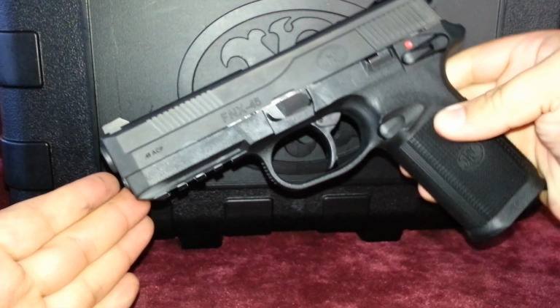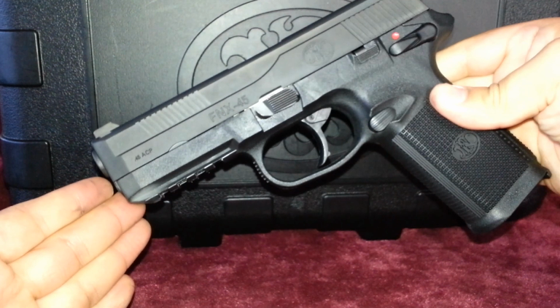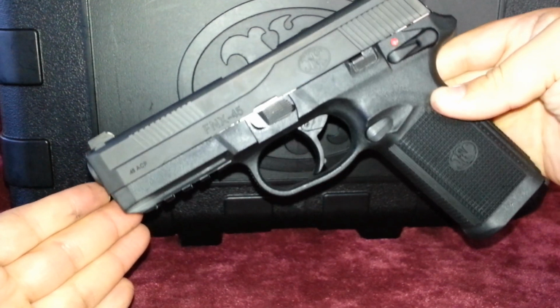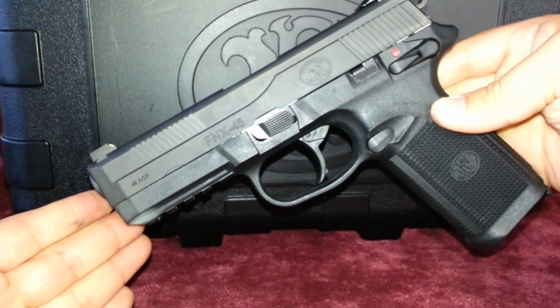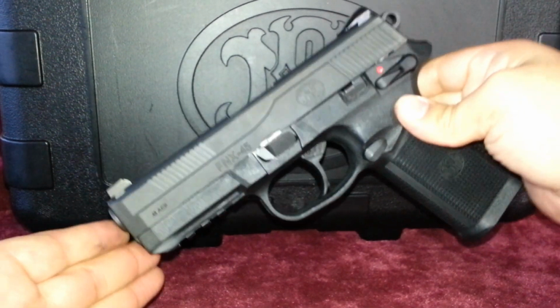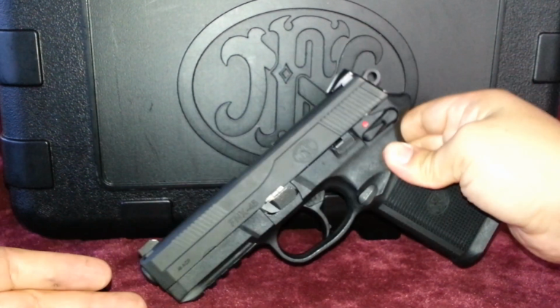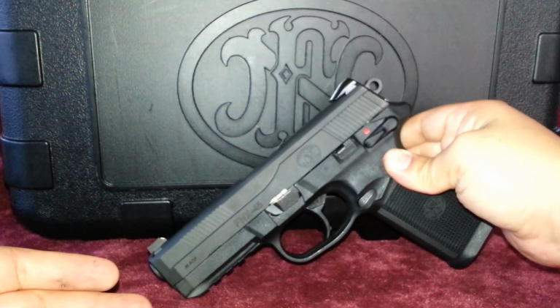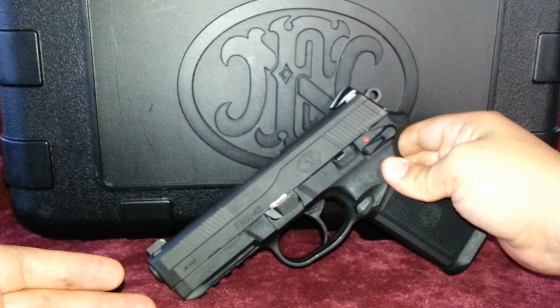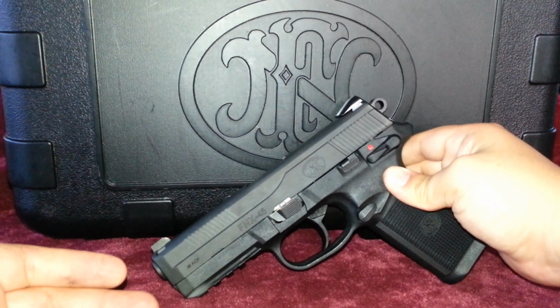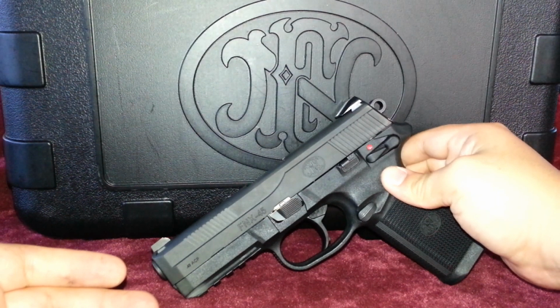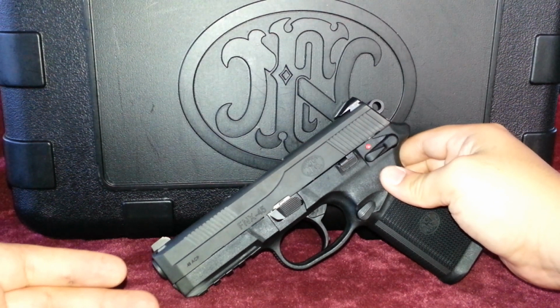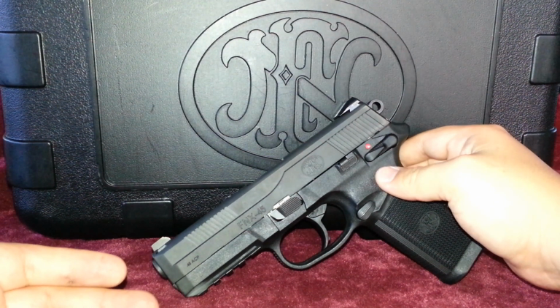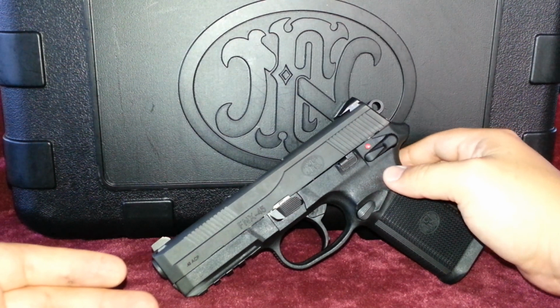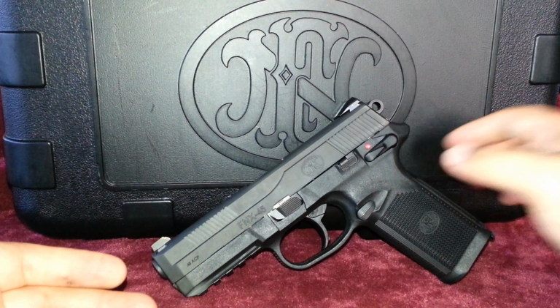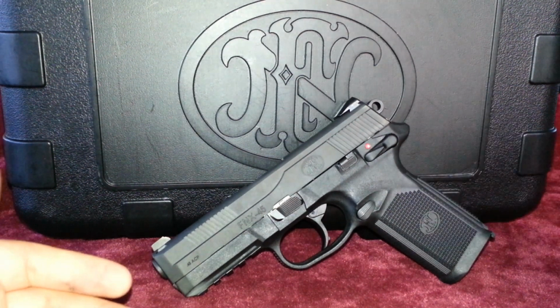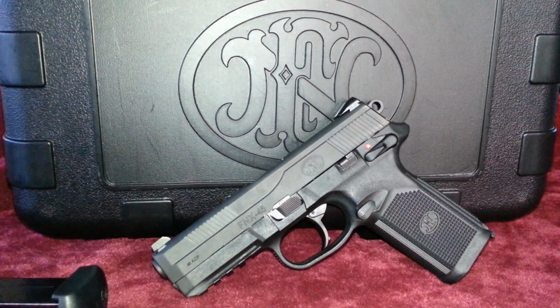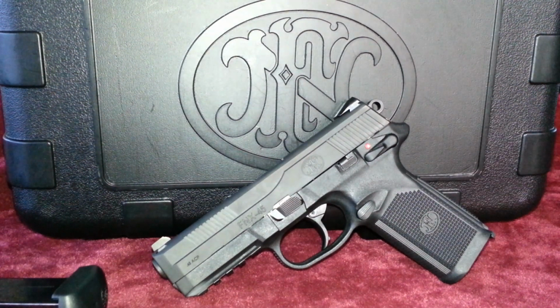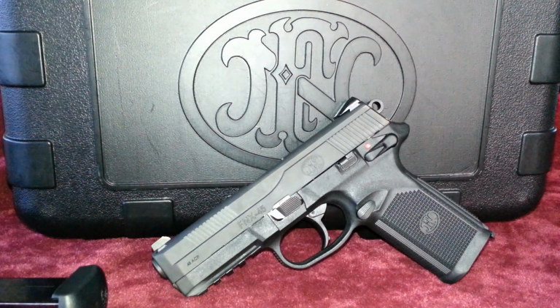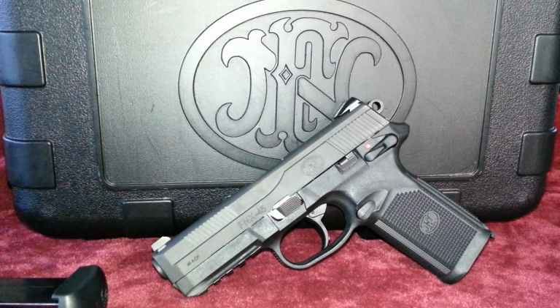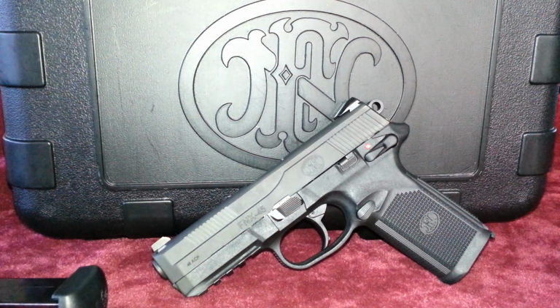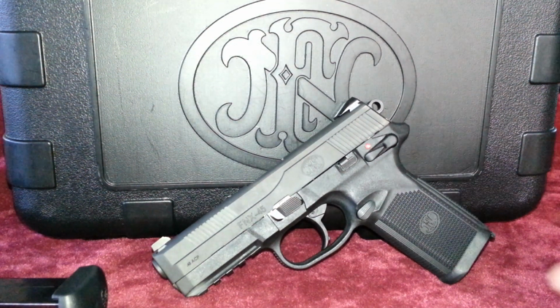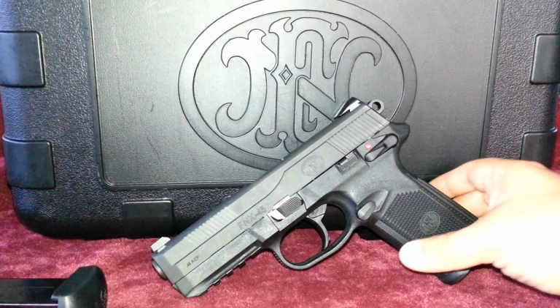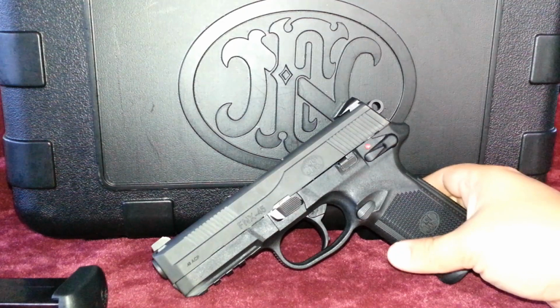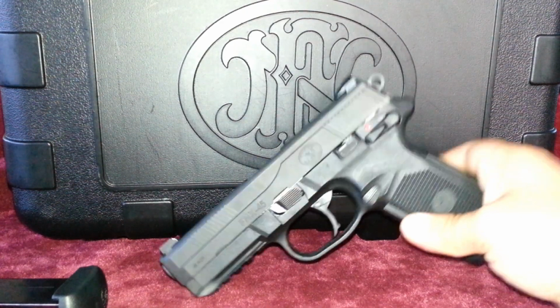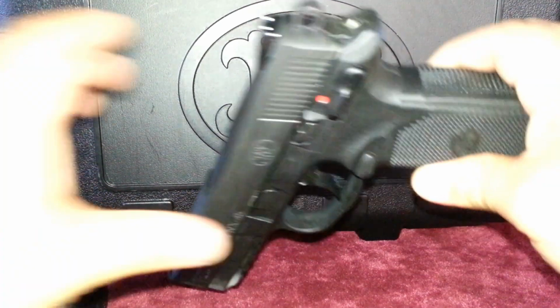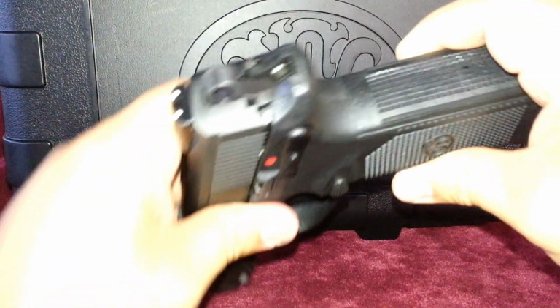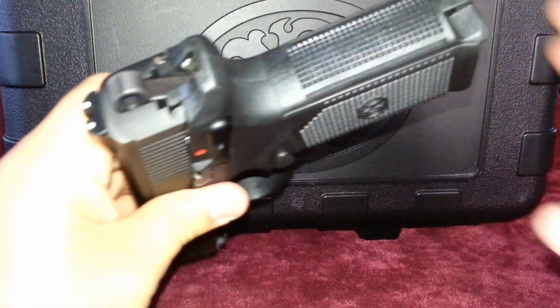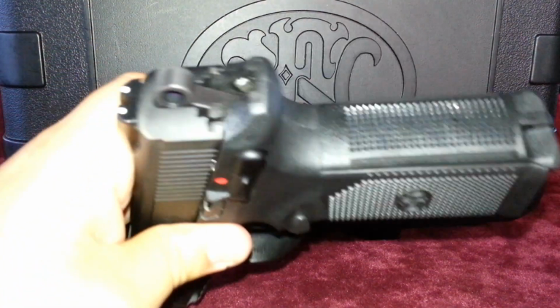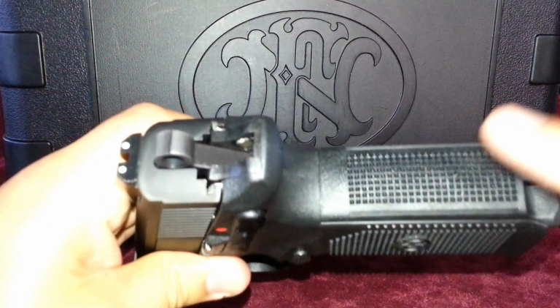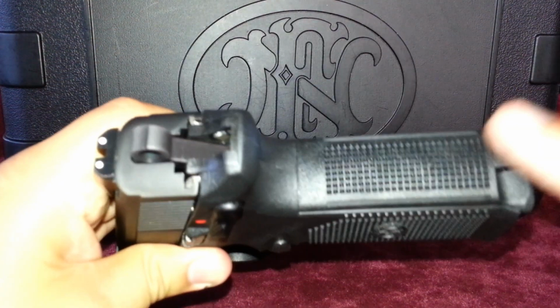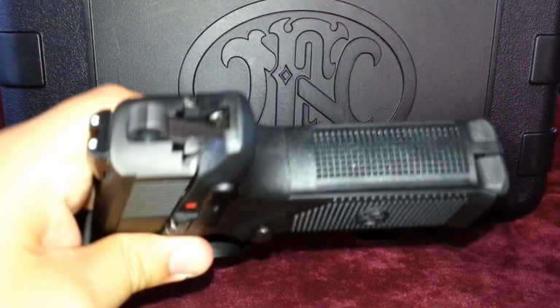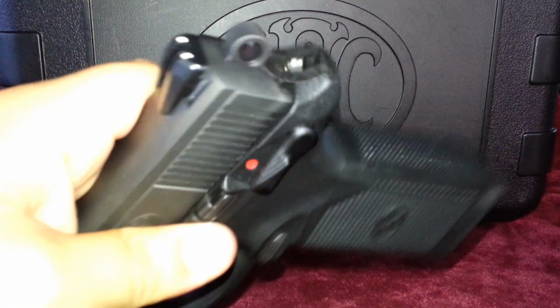This gun is also available in a tactical version. The tactical model features night sights, a longer threaded barrel, a slide cut for mounting optics, and magazines with a larger base plate.